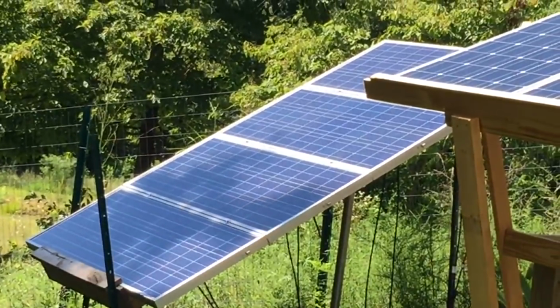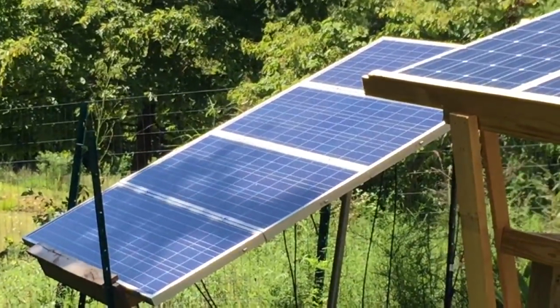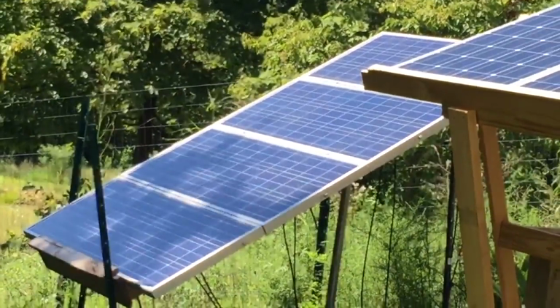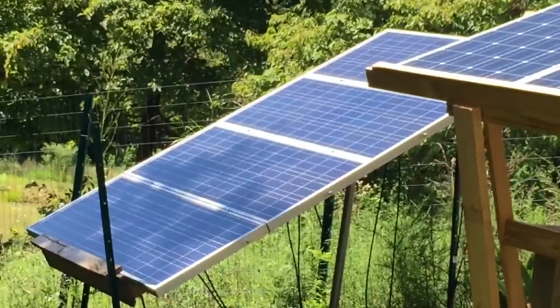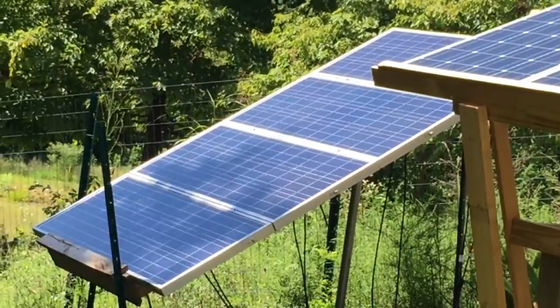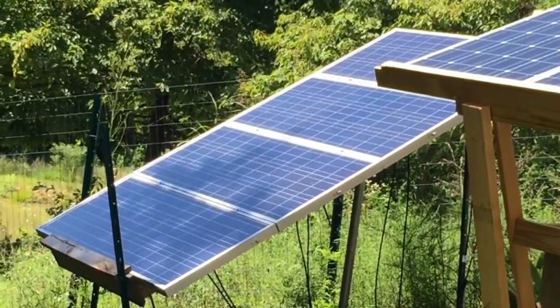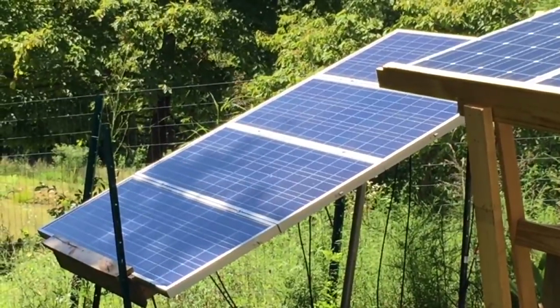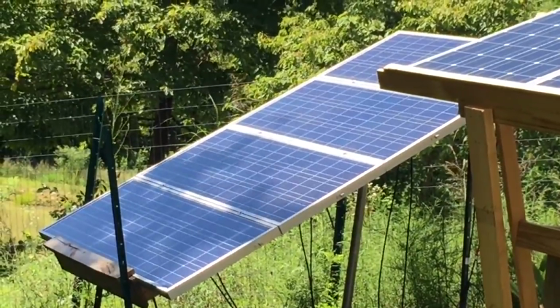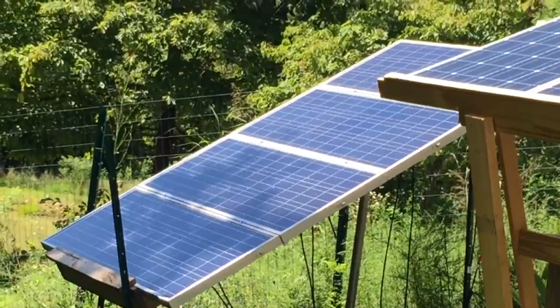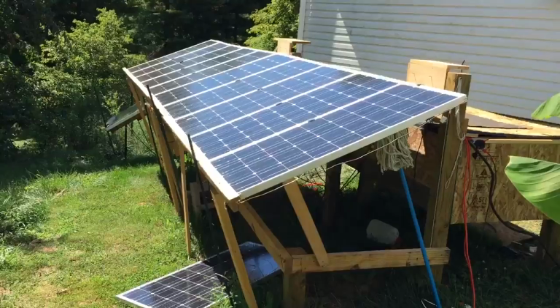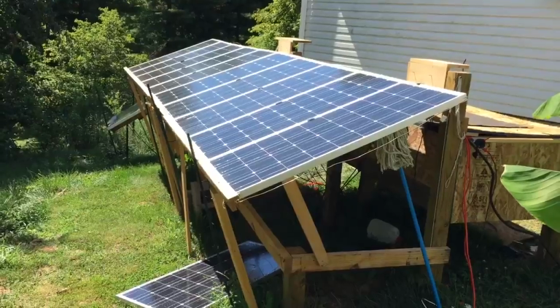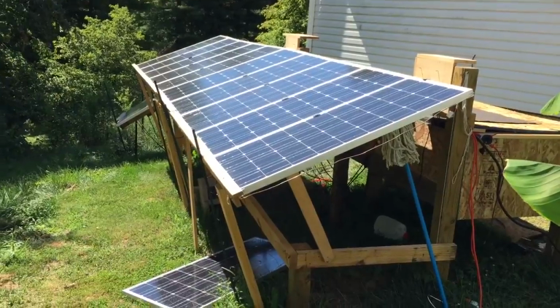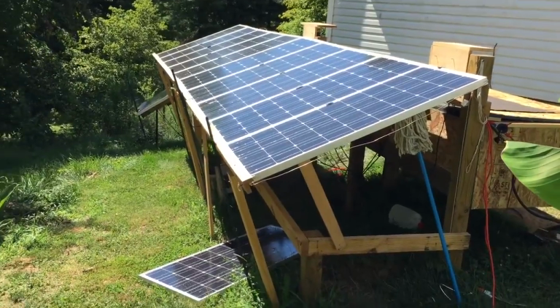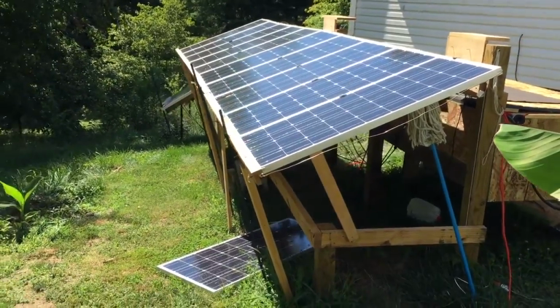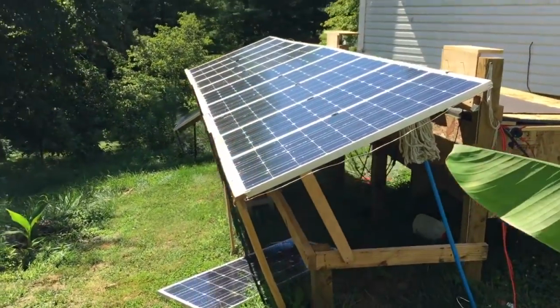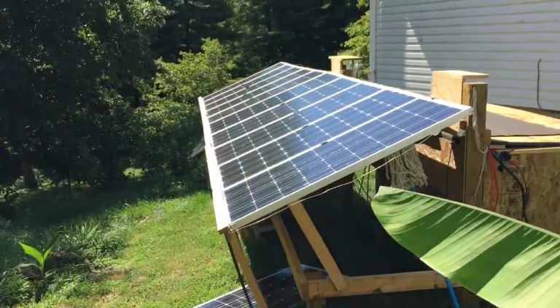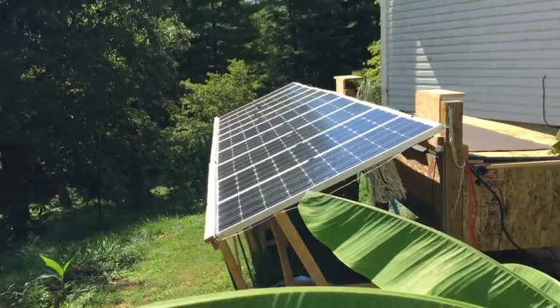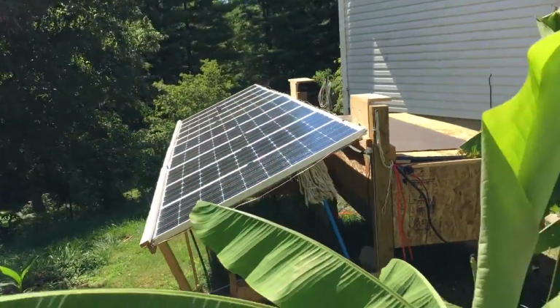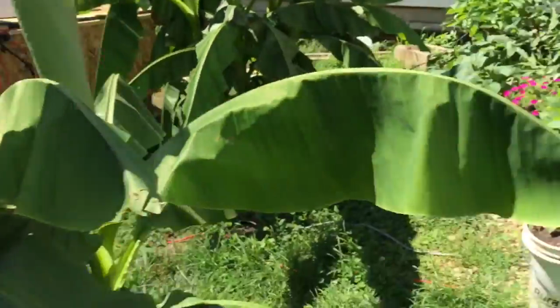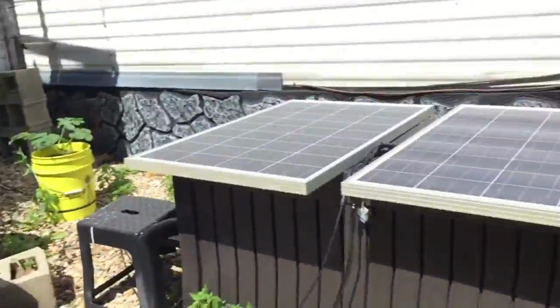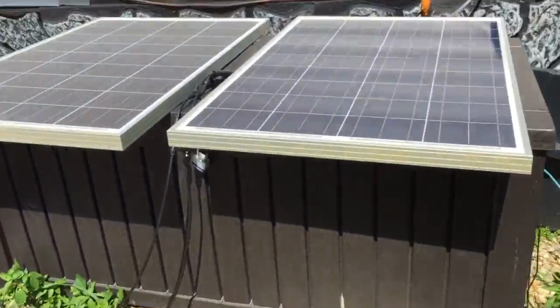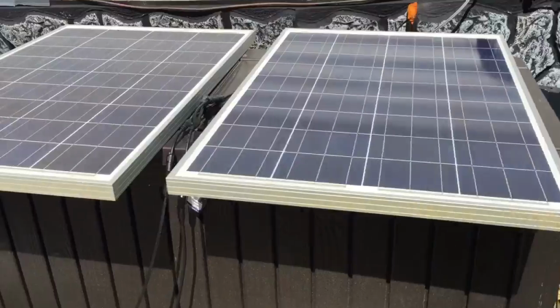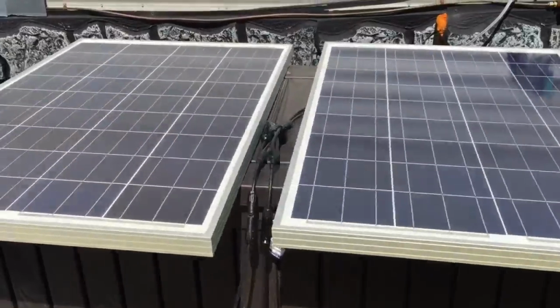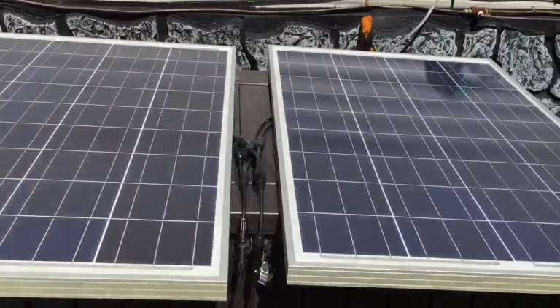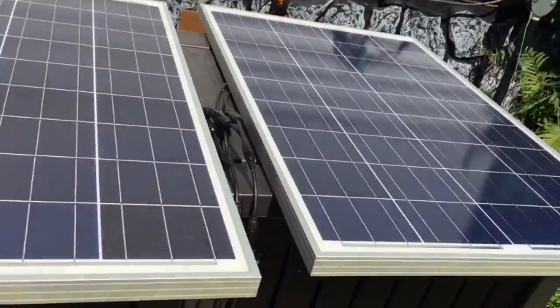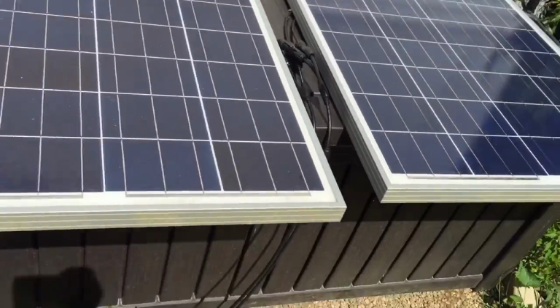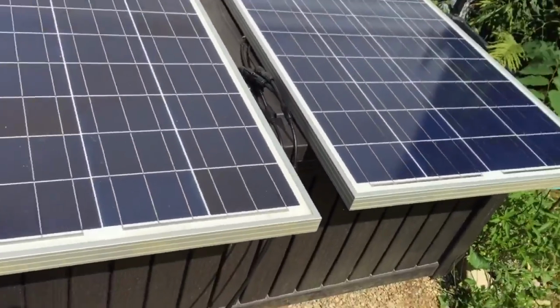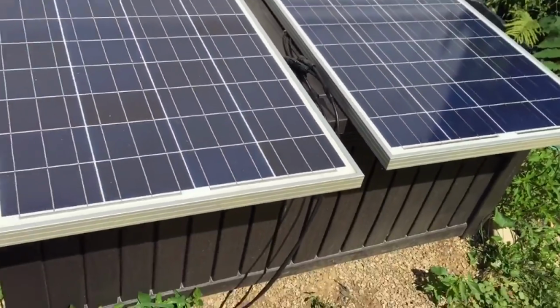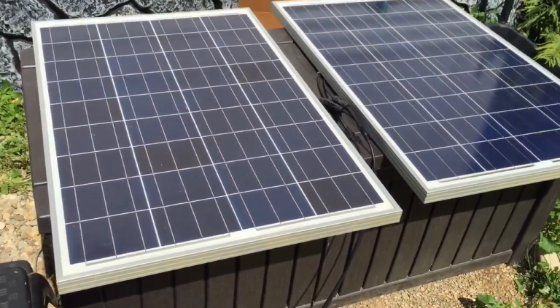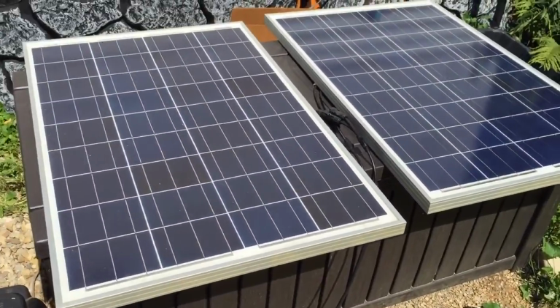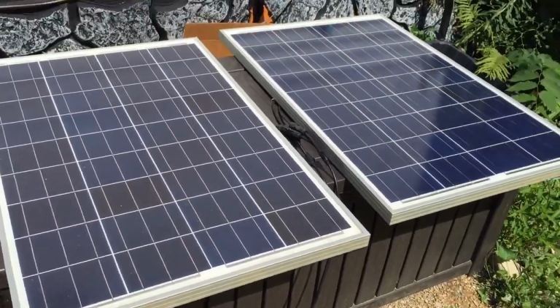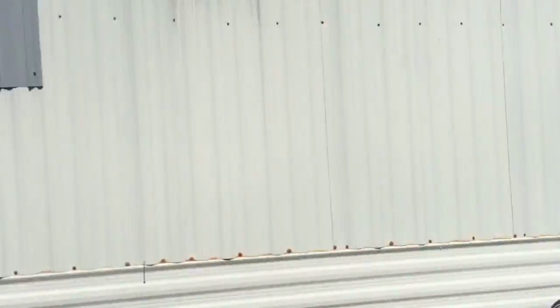Had to tie down with the last storm we had — about 2 miles — had to tie down. There's a couple hundred watts on the porch, the solar porch.